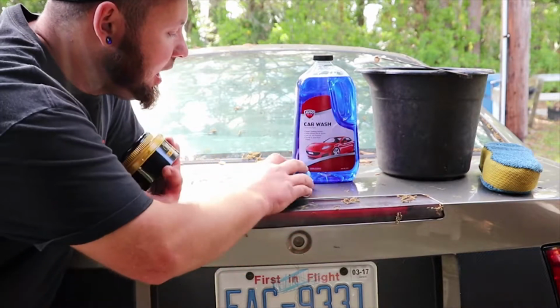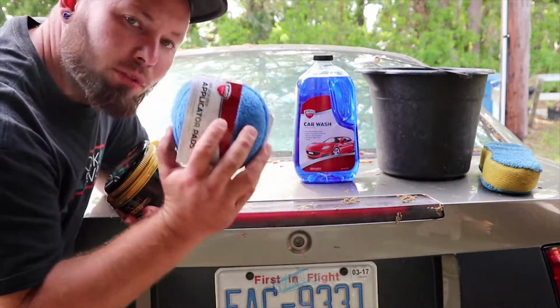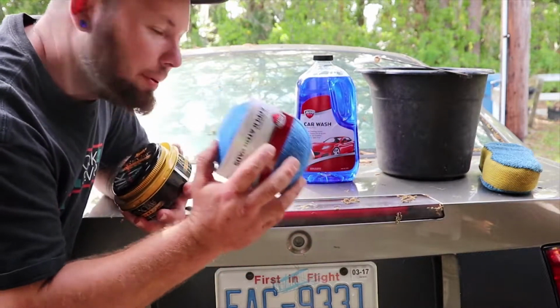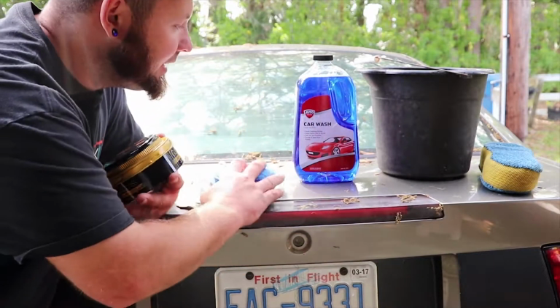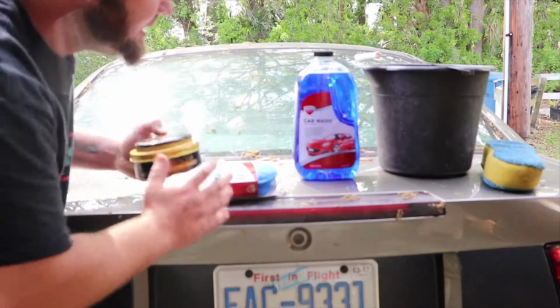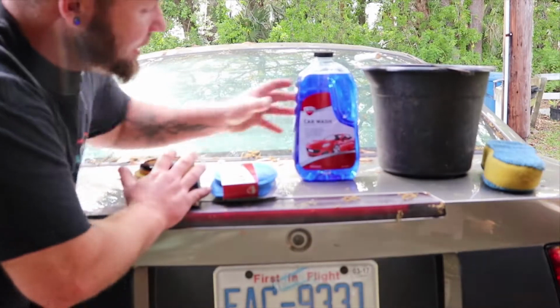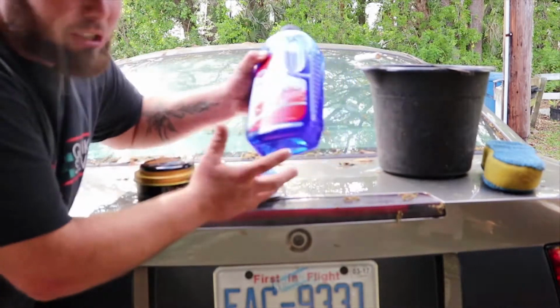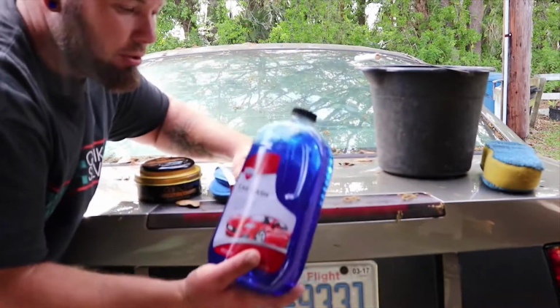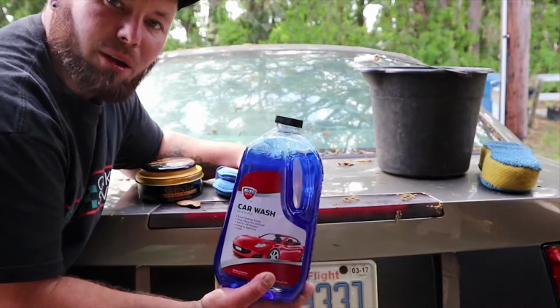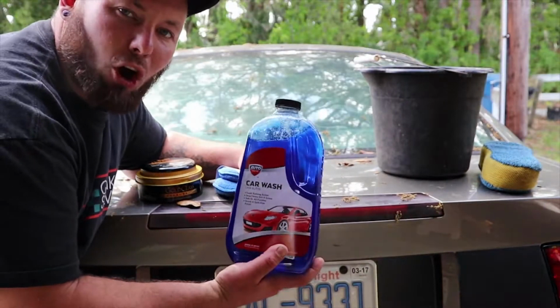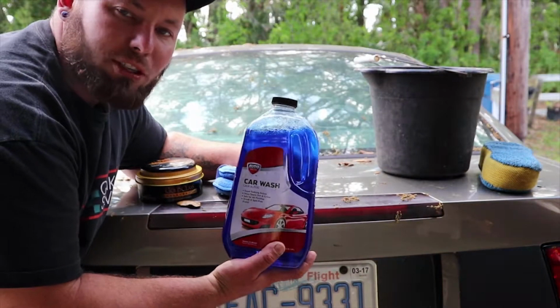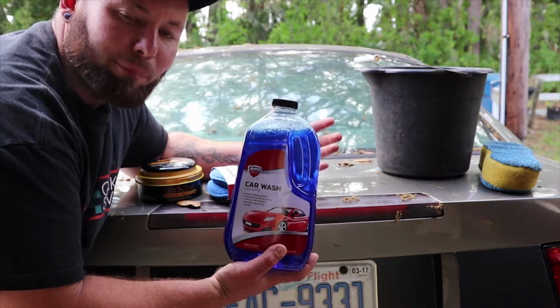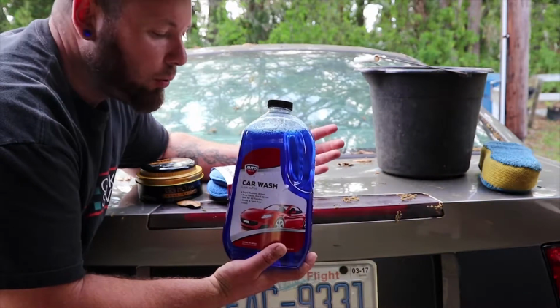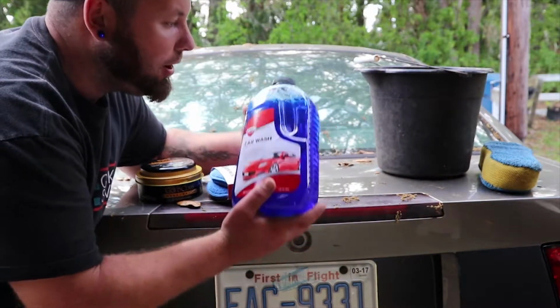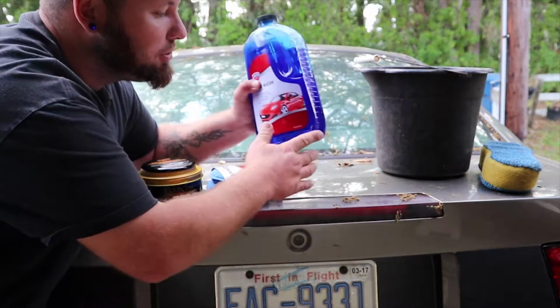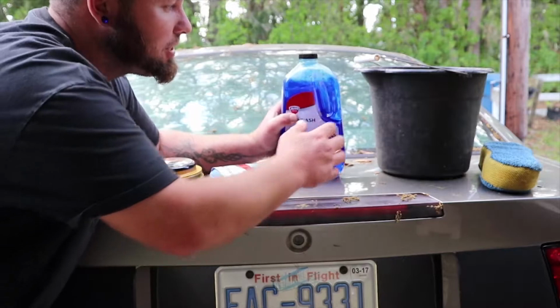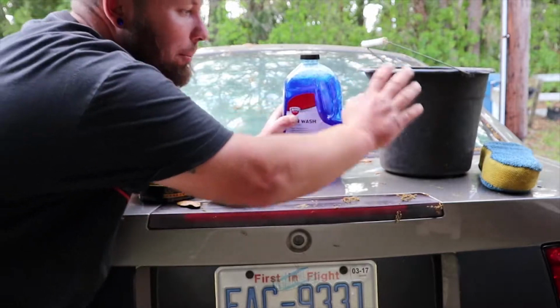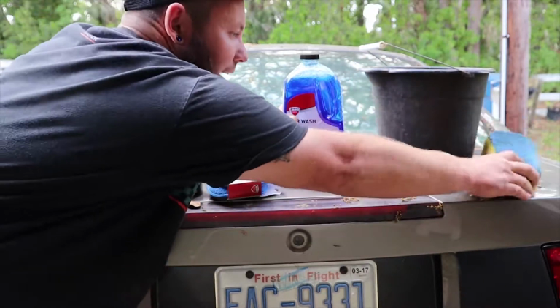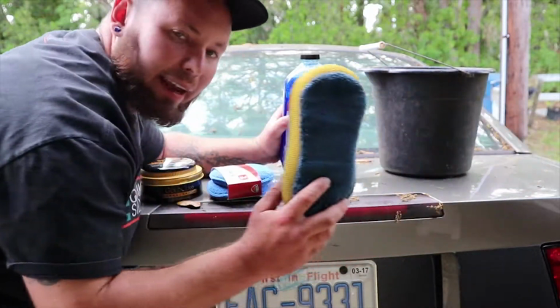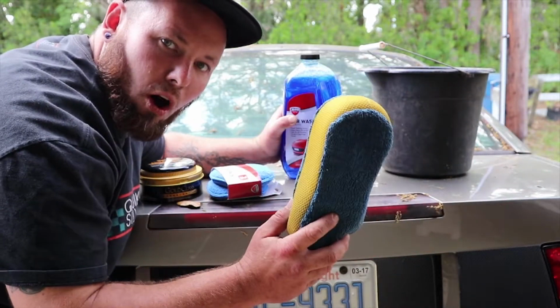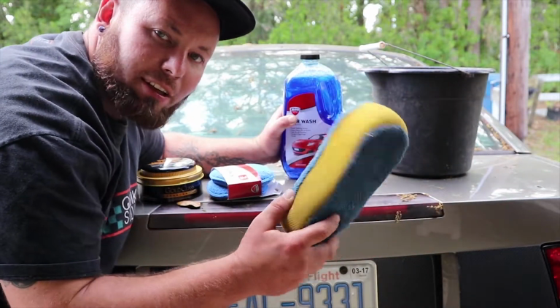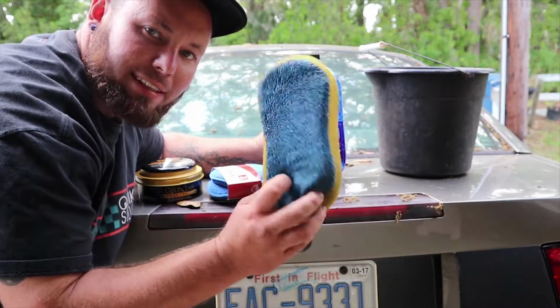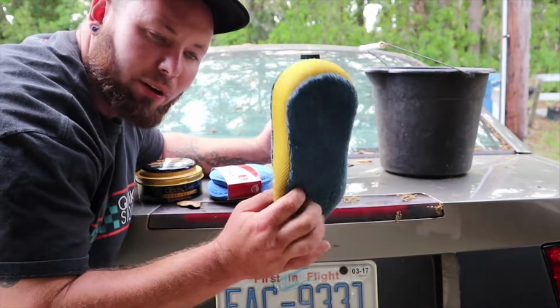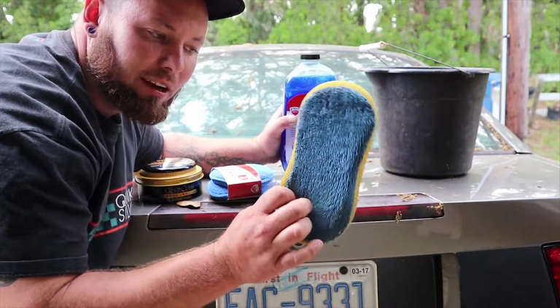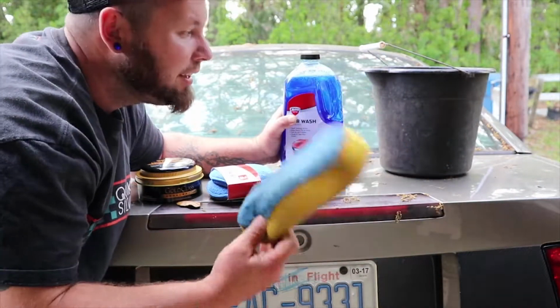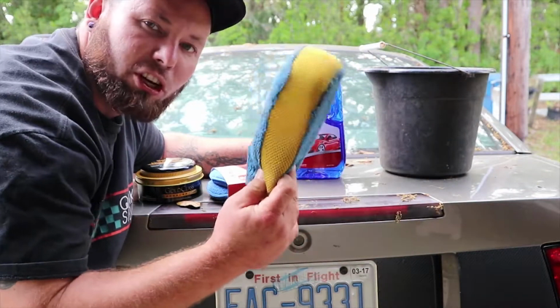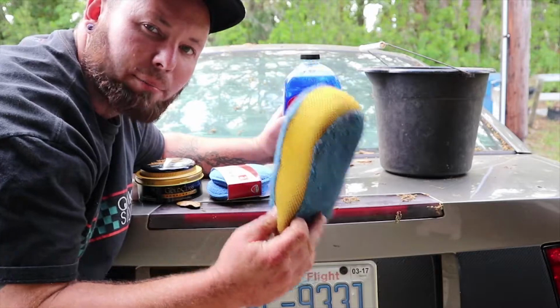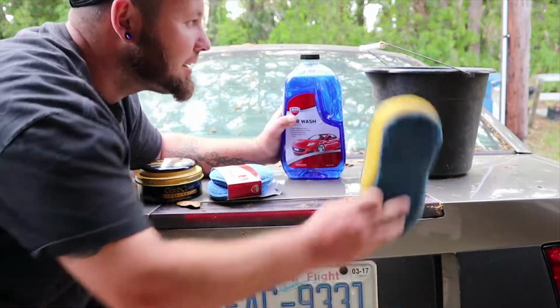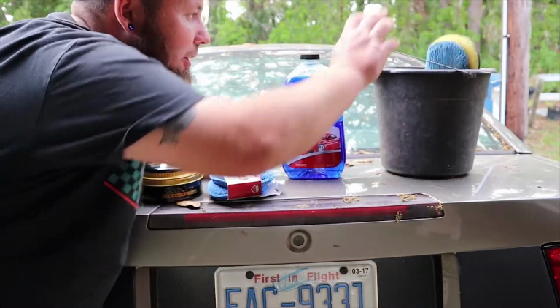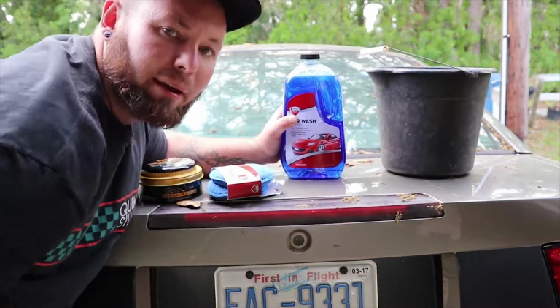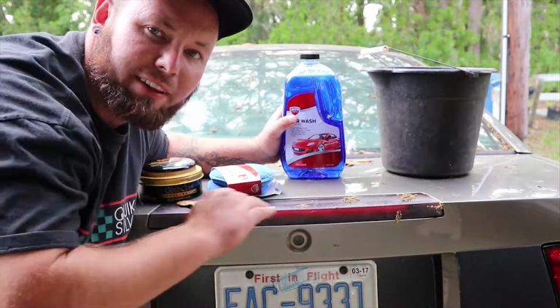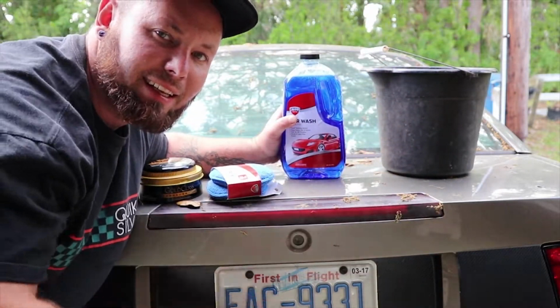As you can see inside there's paste, and then you have an applicator — you apply it, let the wax dry, wipe it out with this. We're also gonna be using some car wash from Walmart, some cheaper stuff, a bucket, and a washing device. Make sure you don't drop it and get dirt on it; make sure everything's clean.